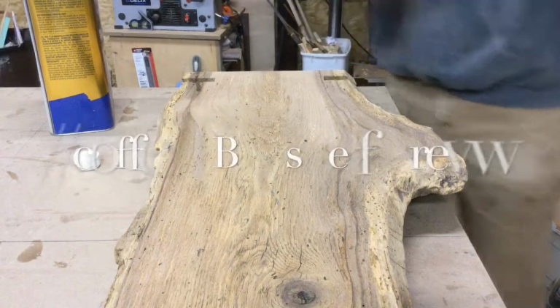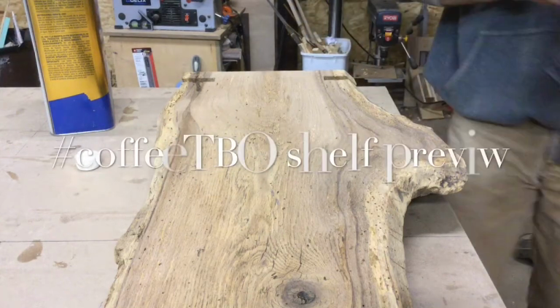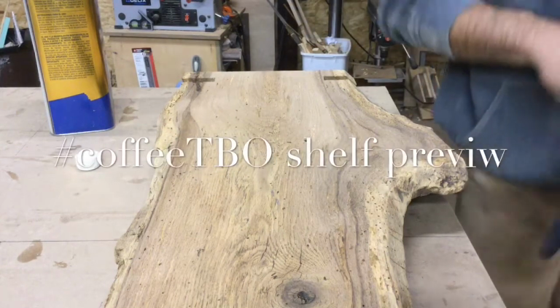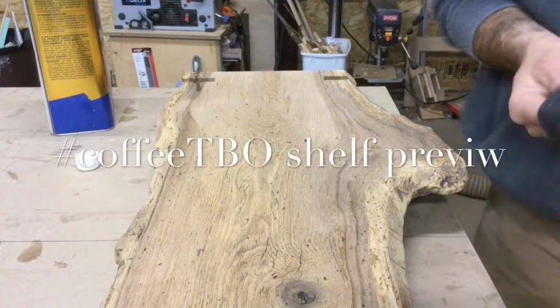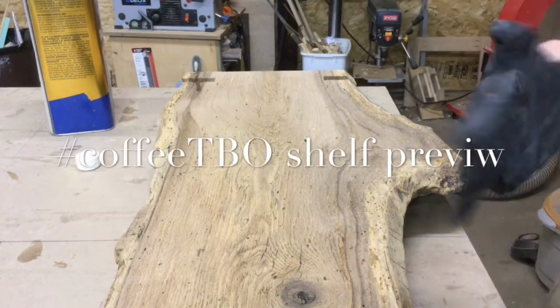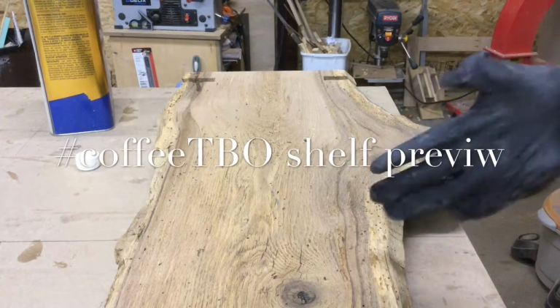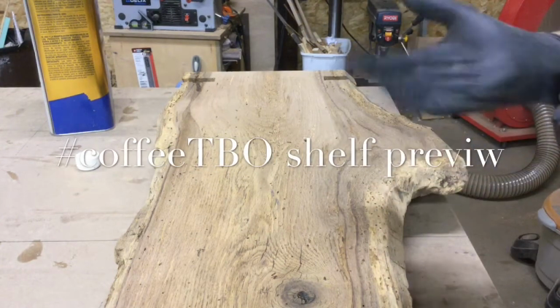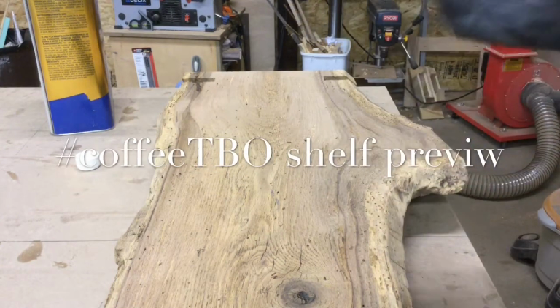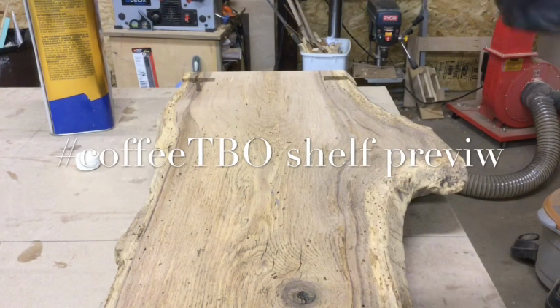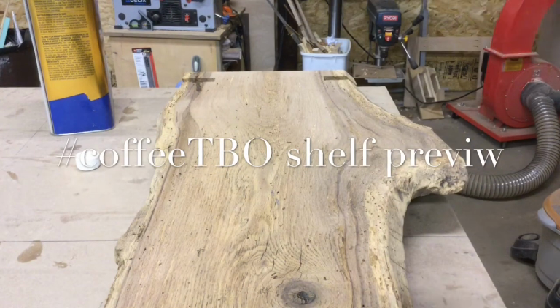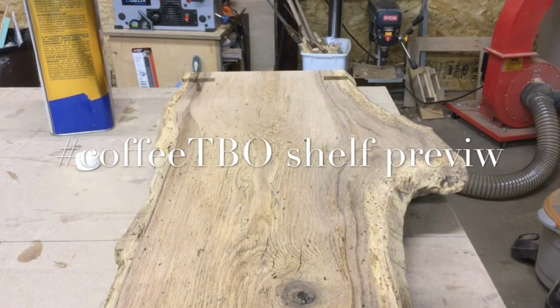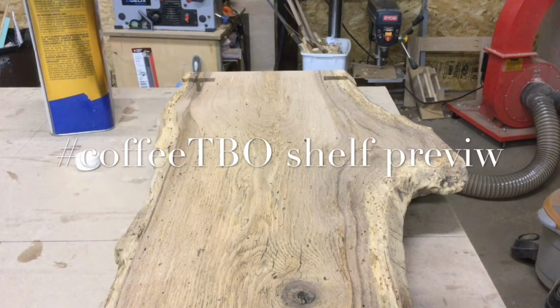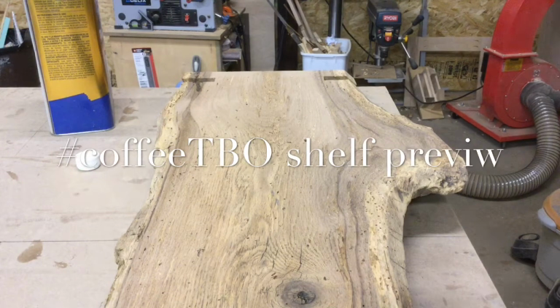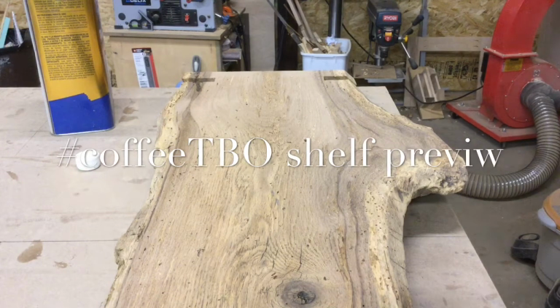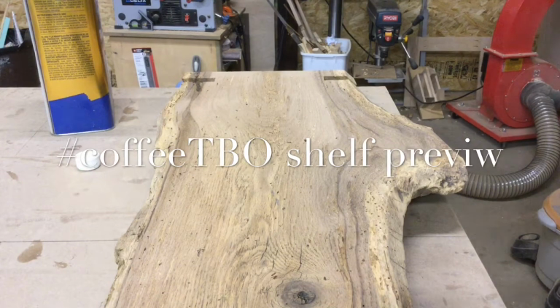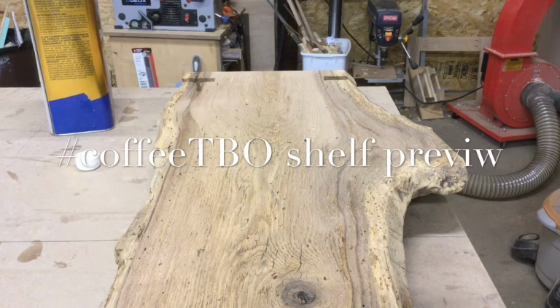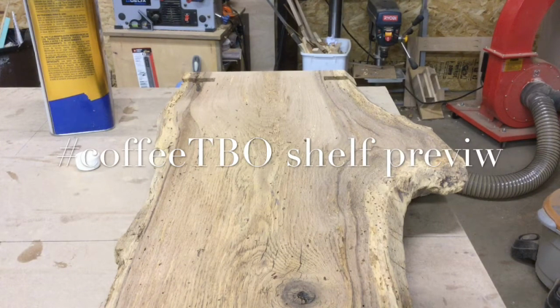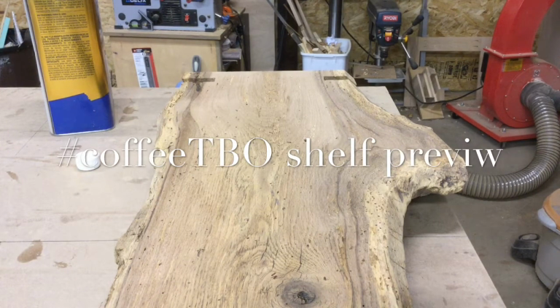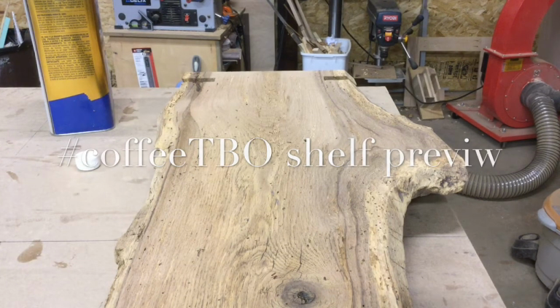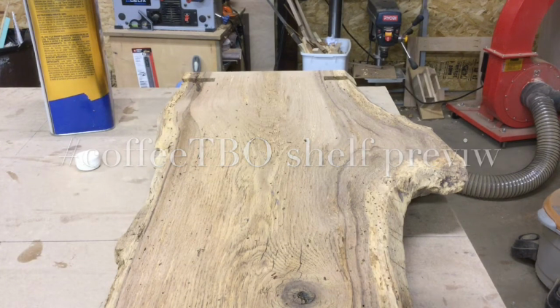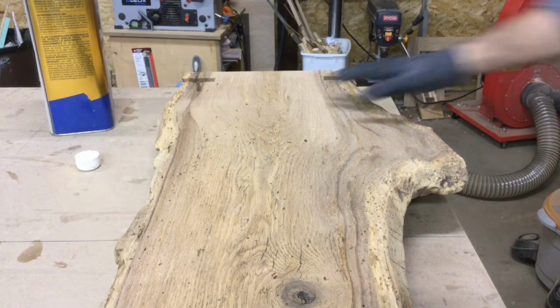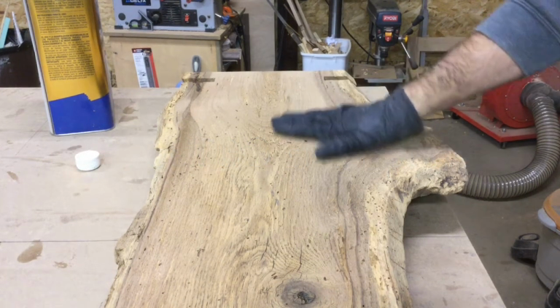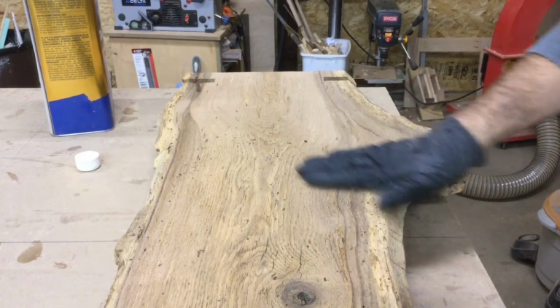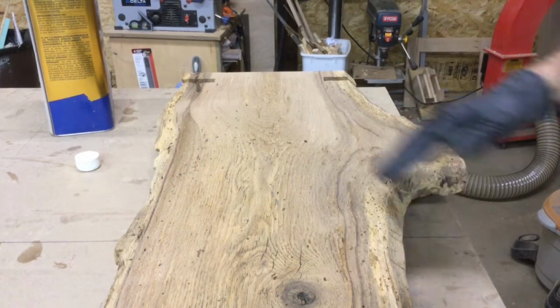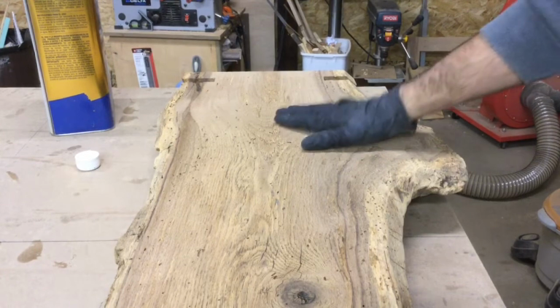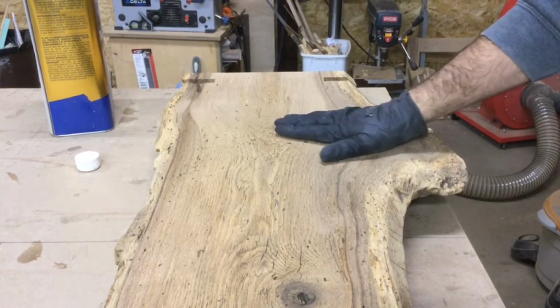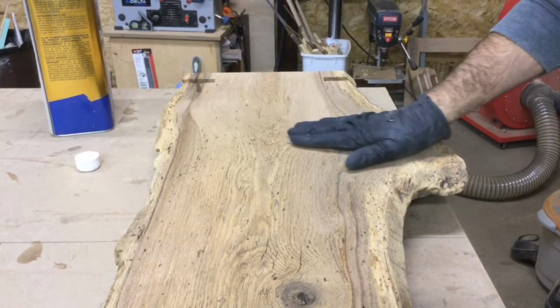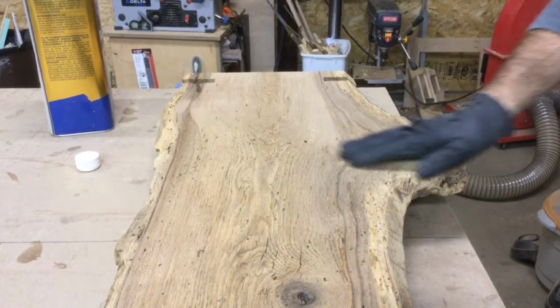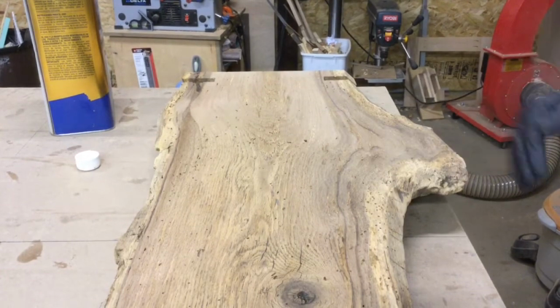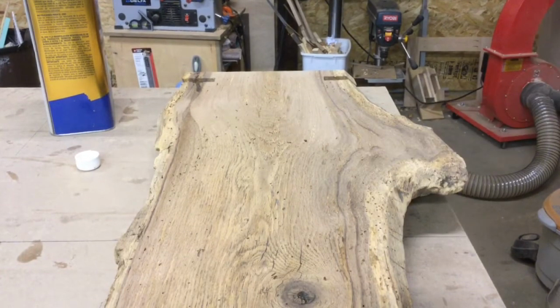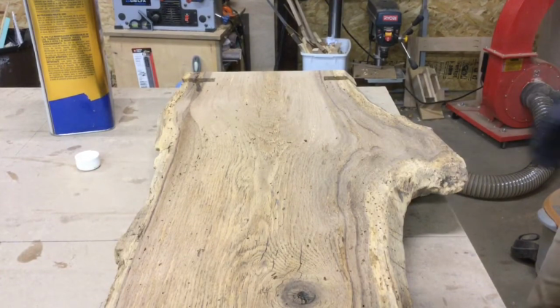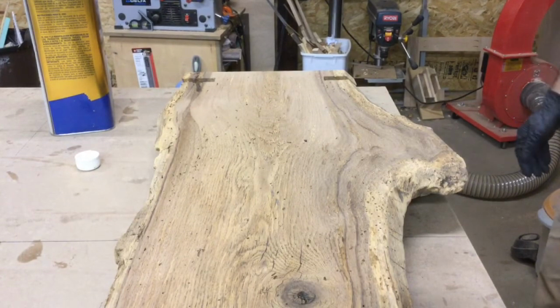This is the center shelf for the Kronk-Rite coffee table build-off, hashtag coffee TBO. I haven't done anything with this yet — I reclaimed it off the floor in our barn here at A-Frame Woodworking.